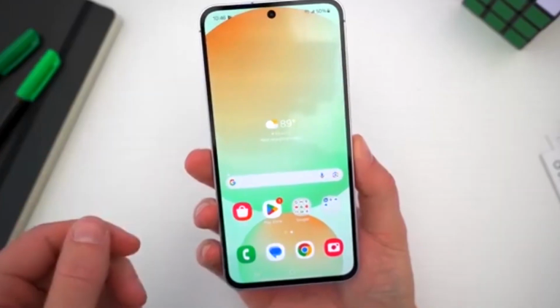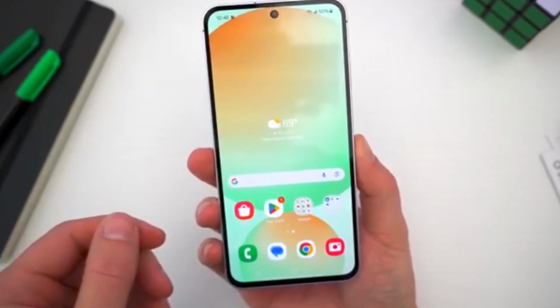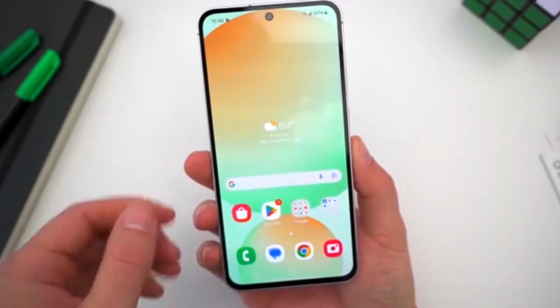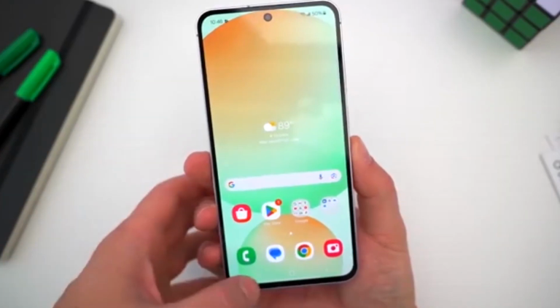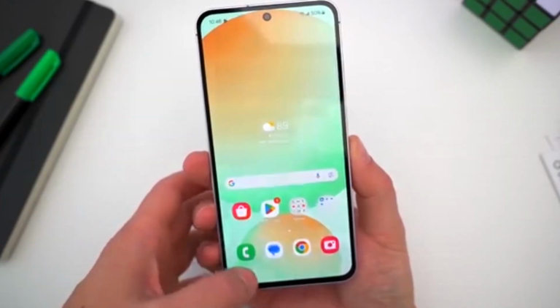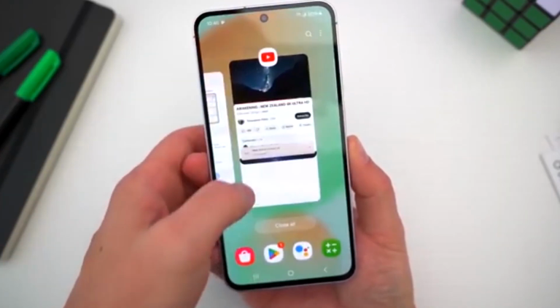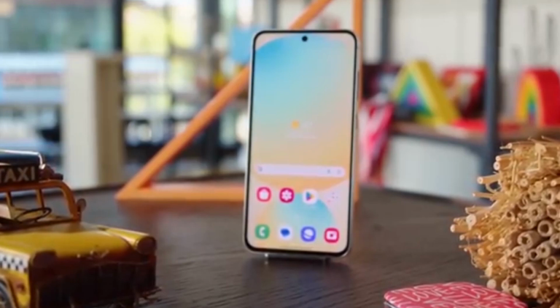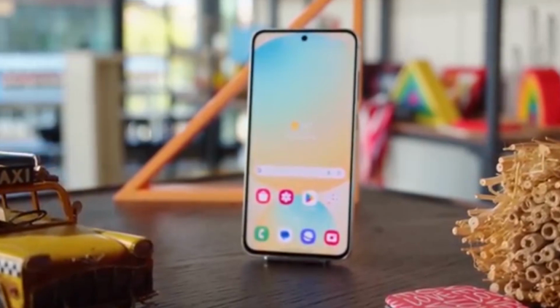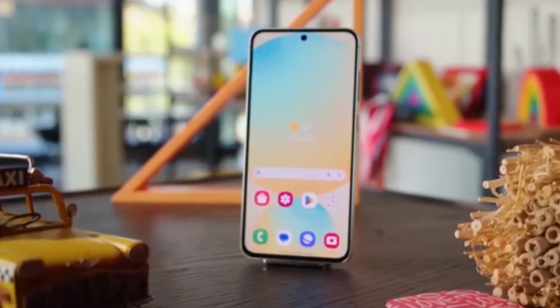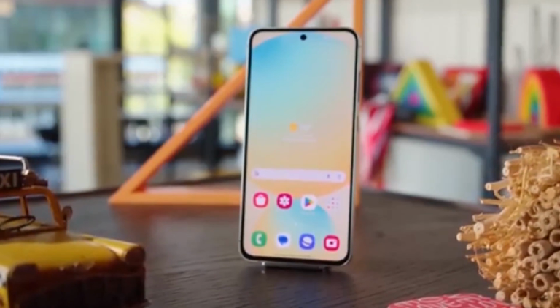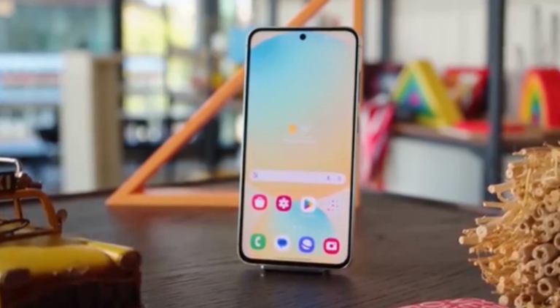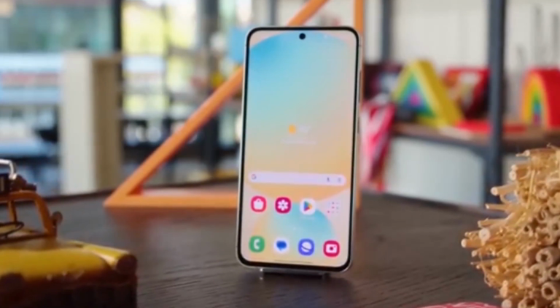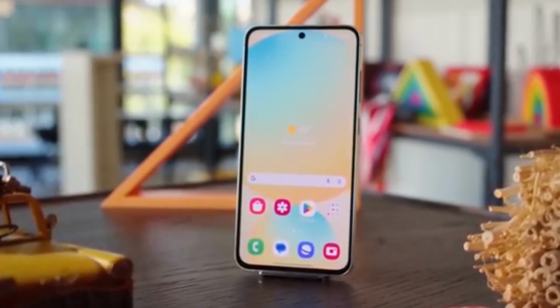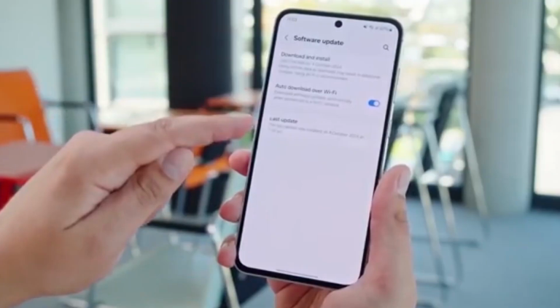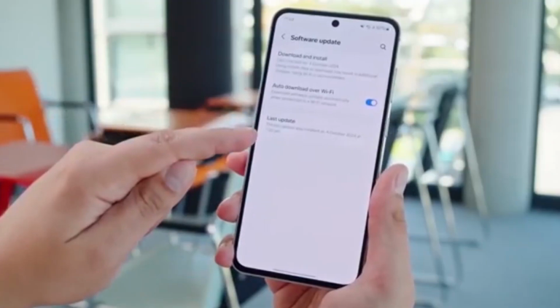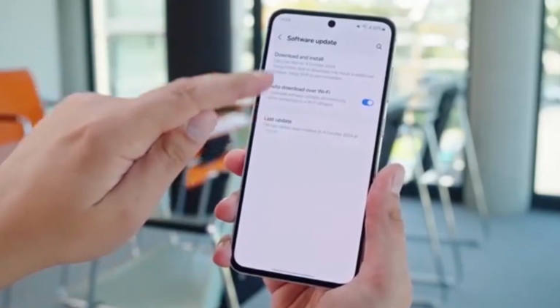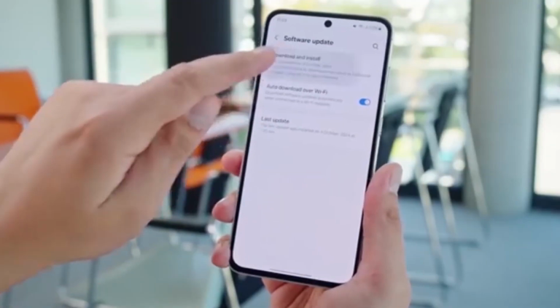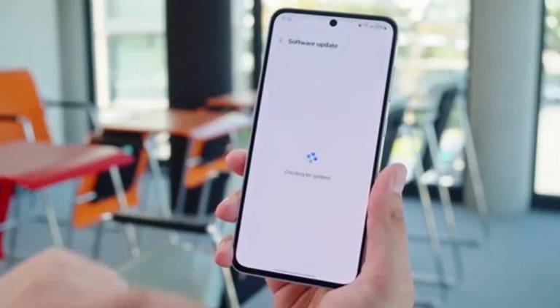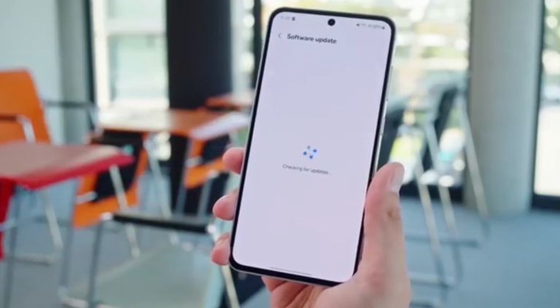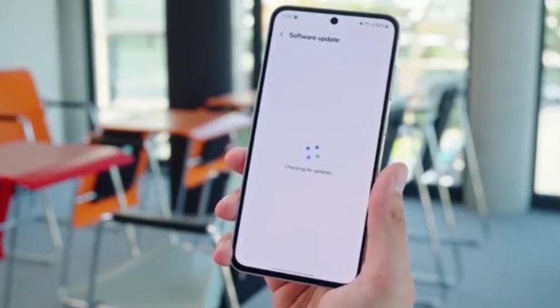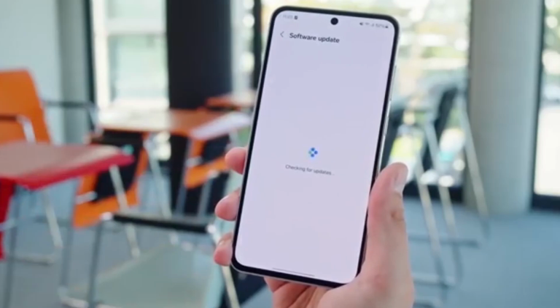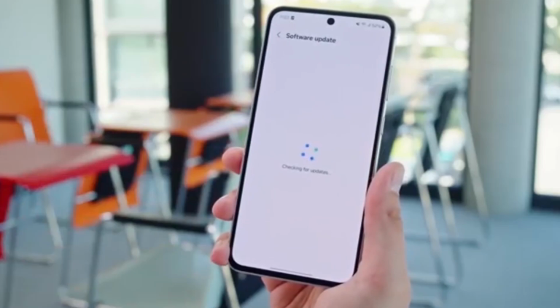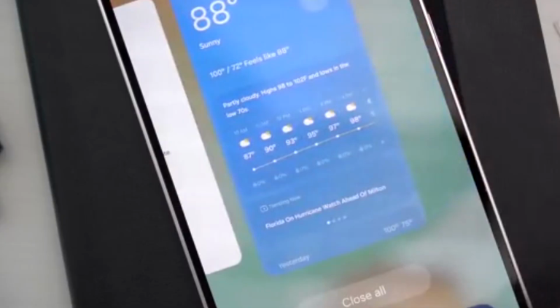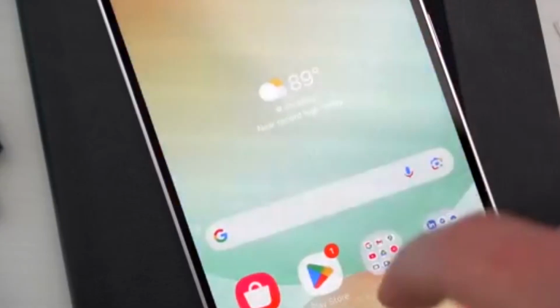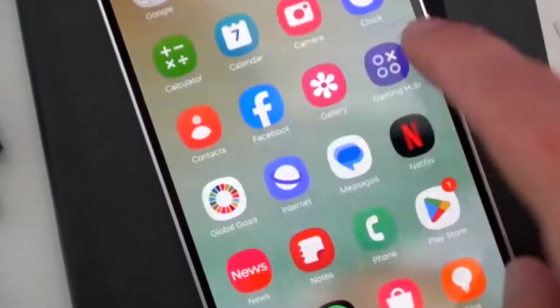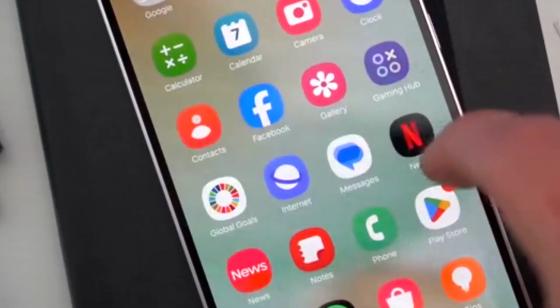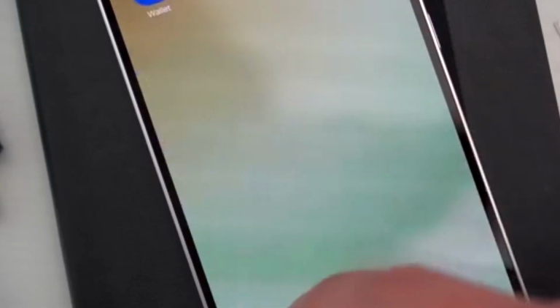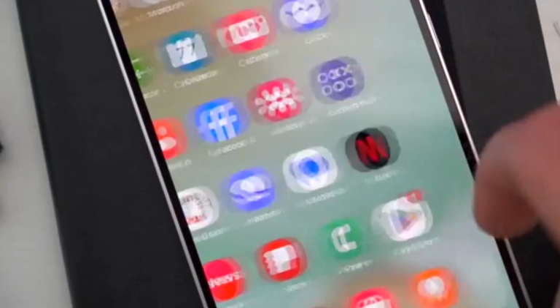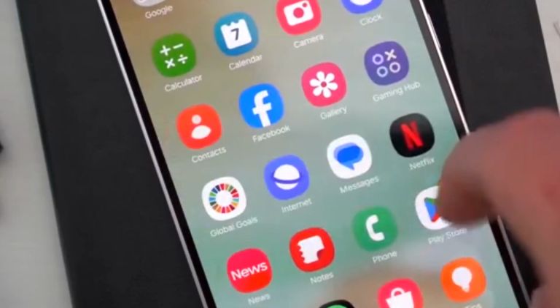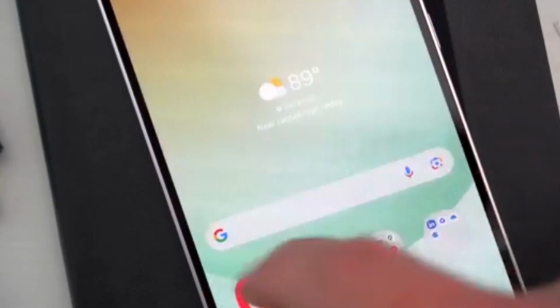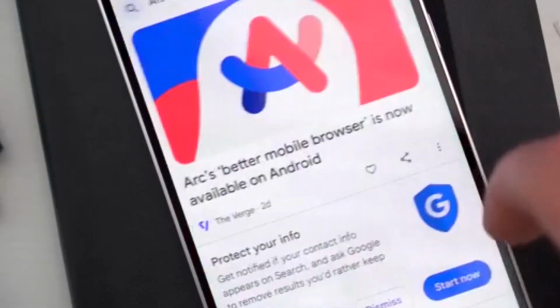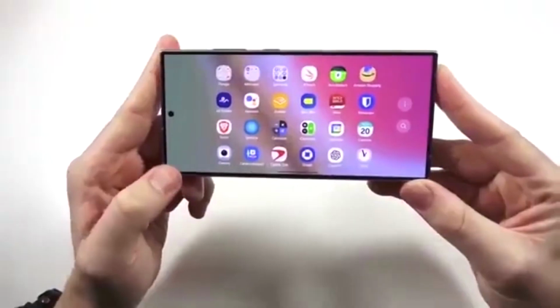Samsung has quietly started testing the One UI 8 beta for the Galaxy A55 5G. The internal build, spotted with version number ZYH4, is already running on global models, which means the public beta isn't far away.